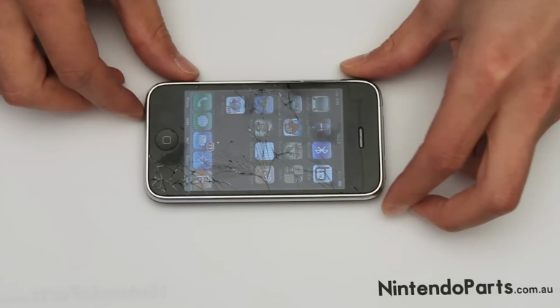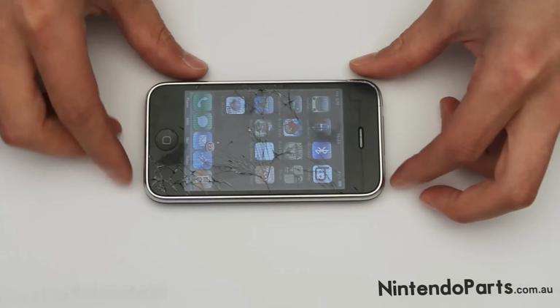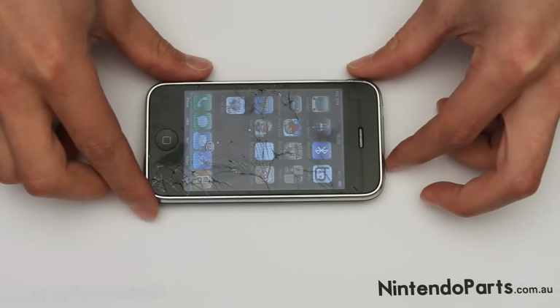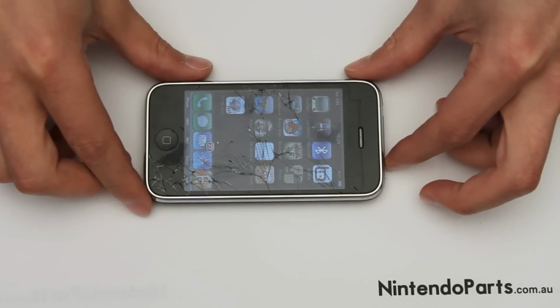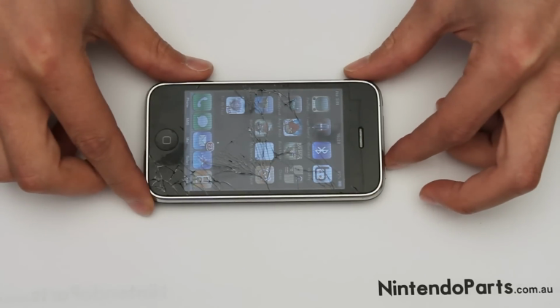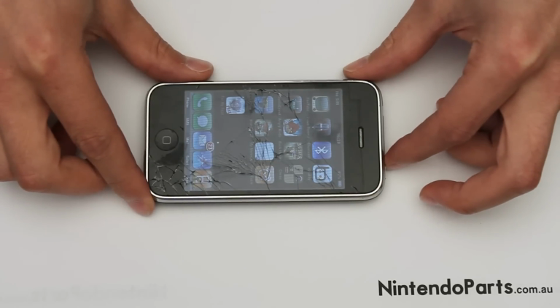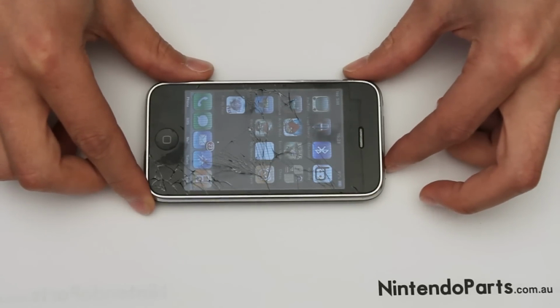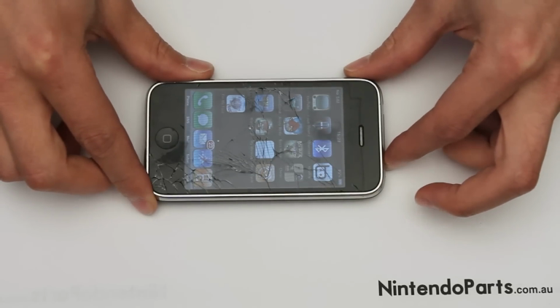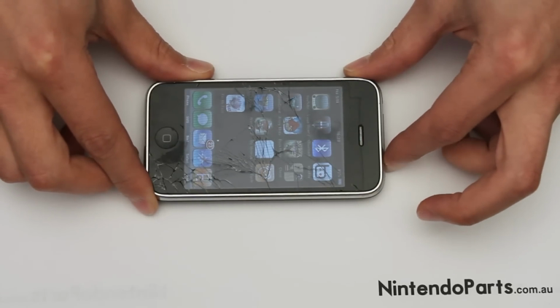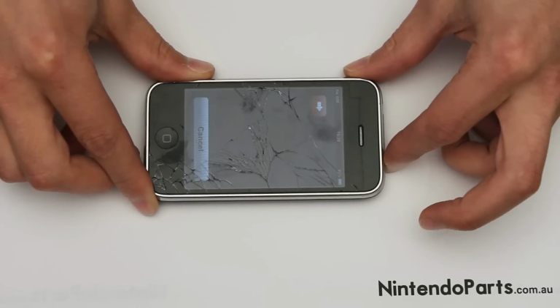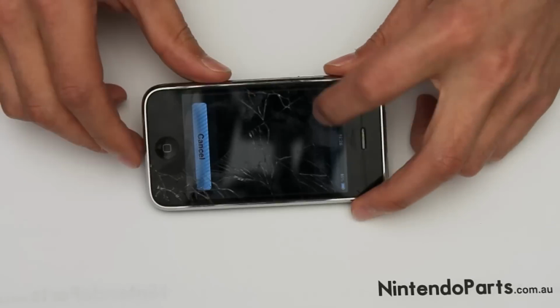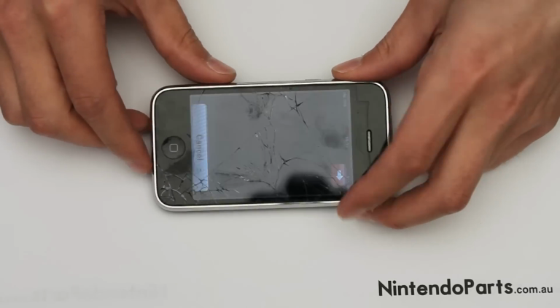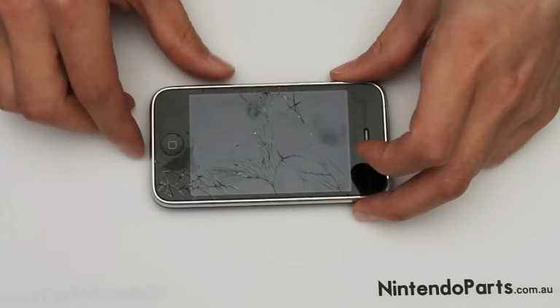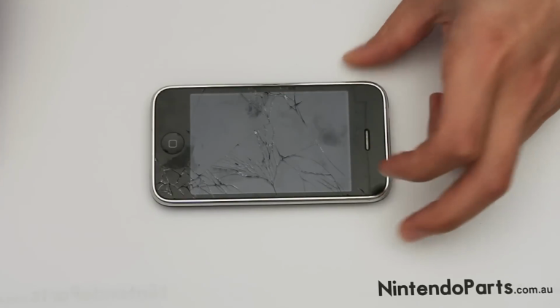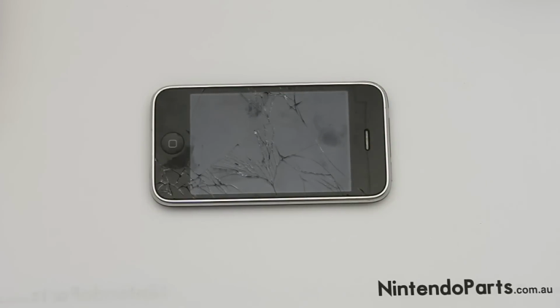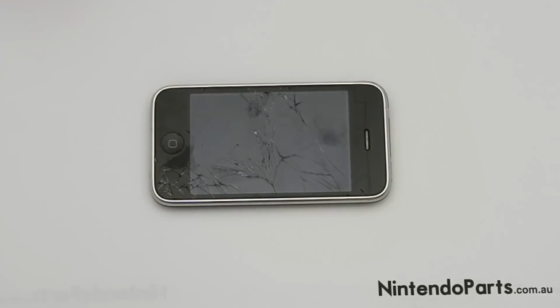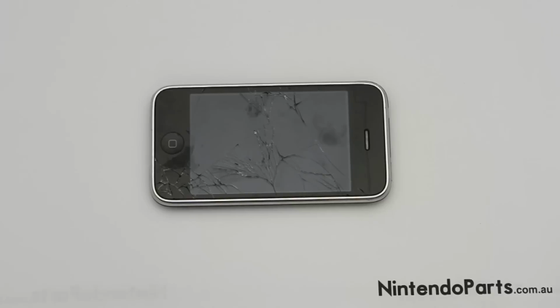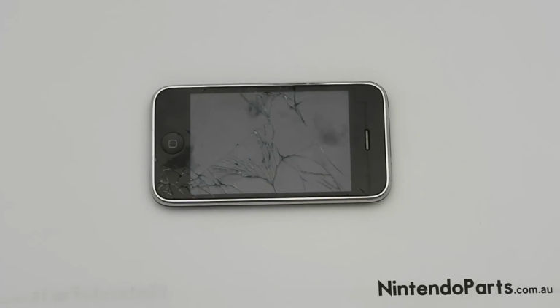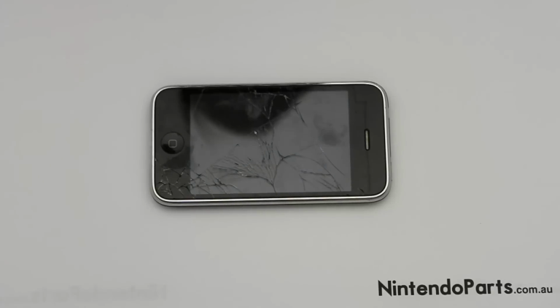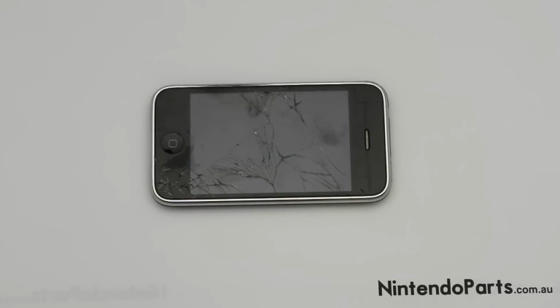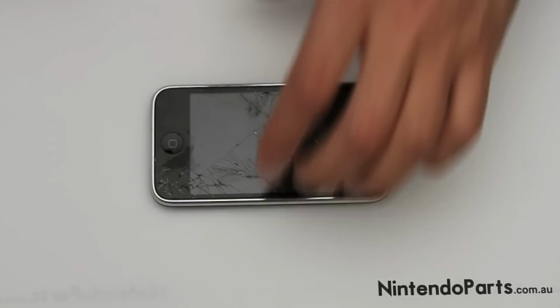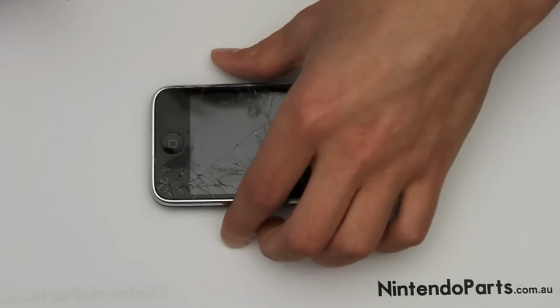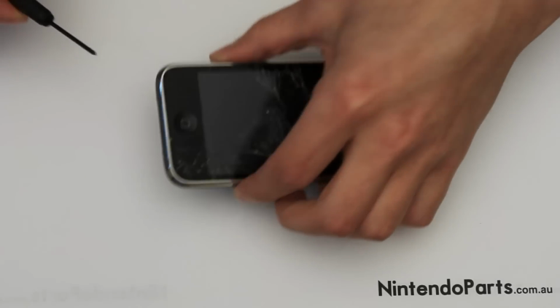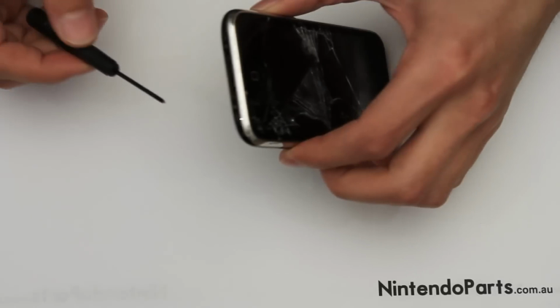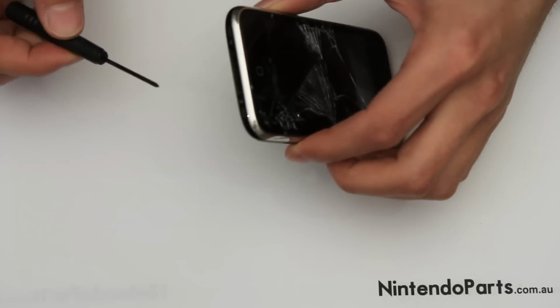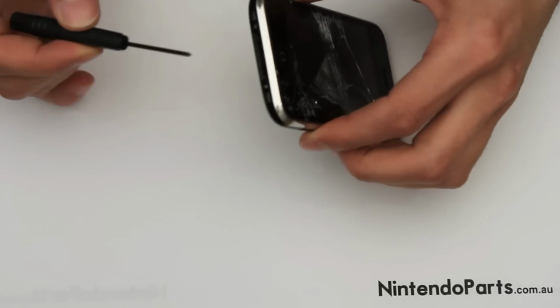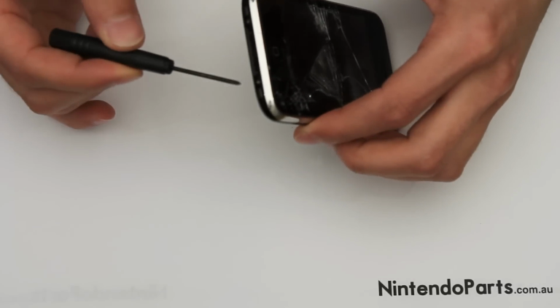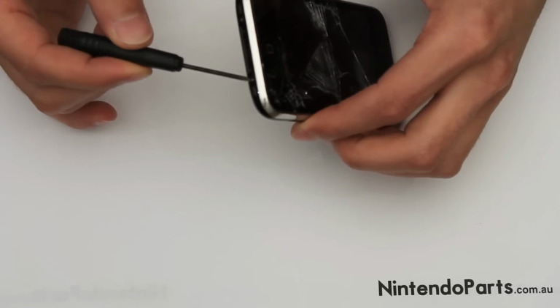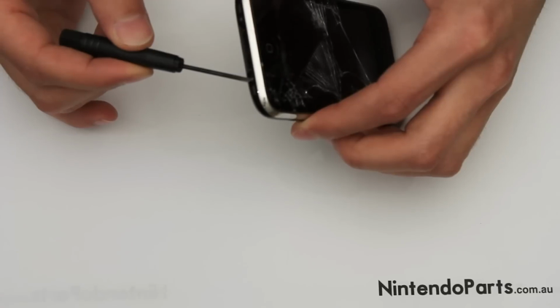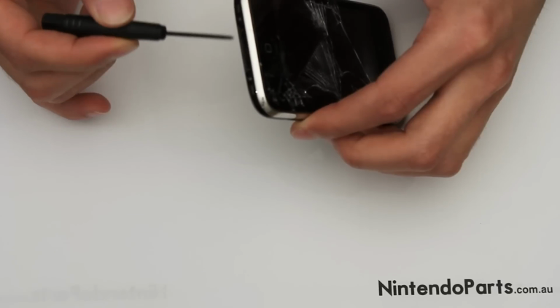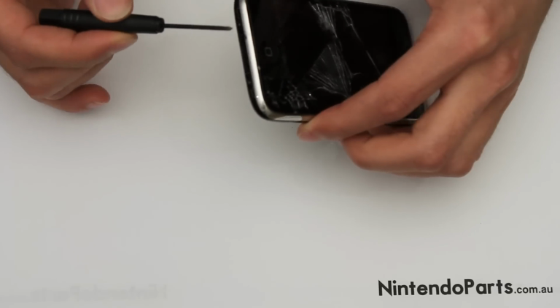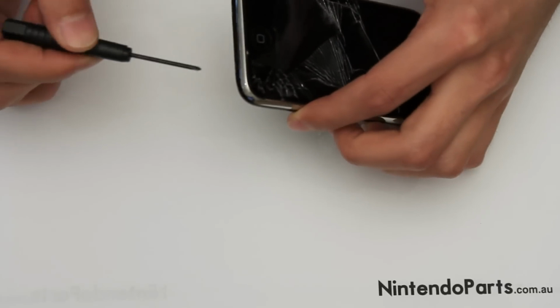First, turn the iPhone off. The next step is to take two screws out found at the bottom of the iPhone.